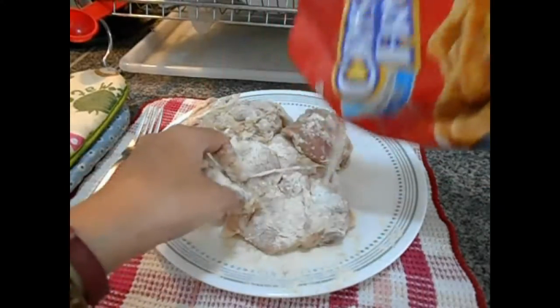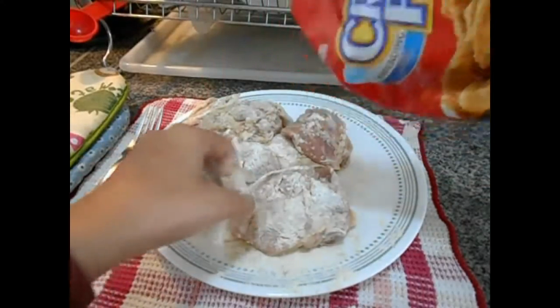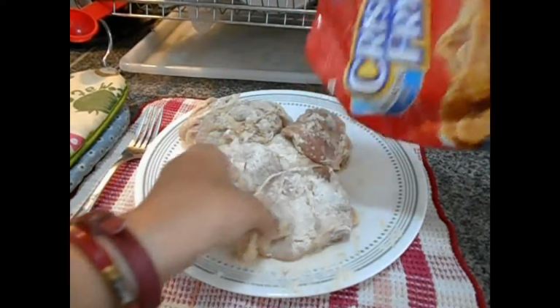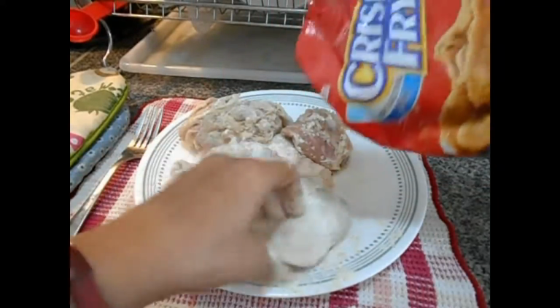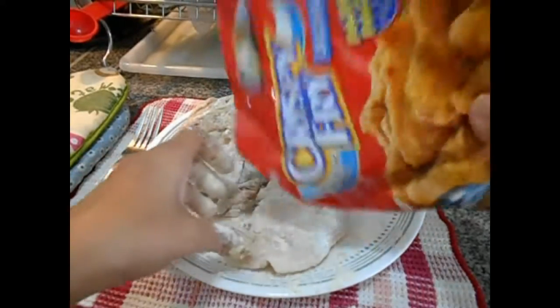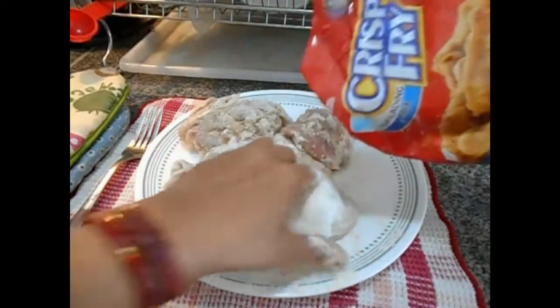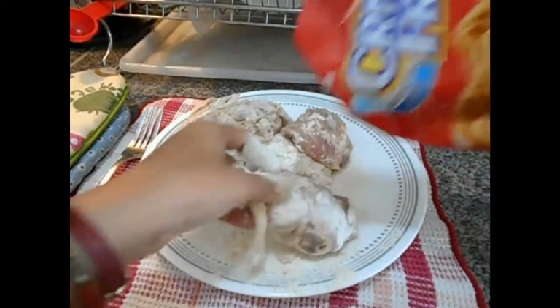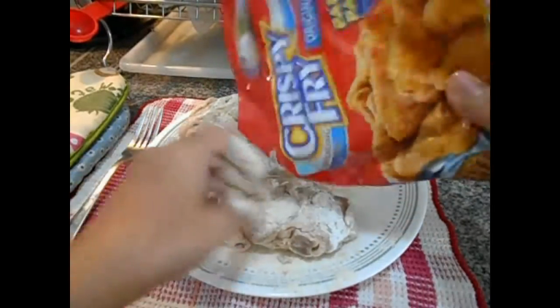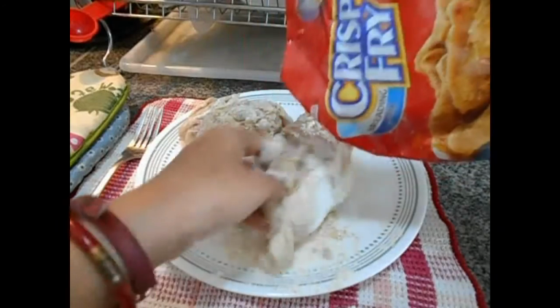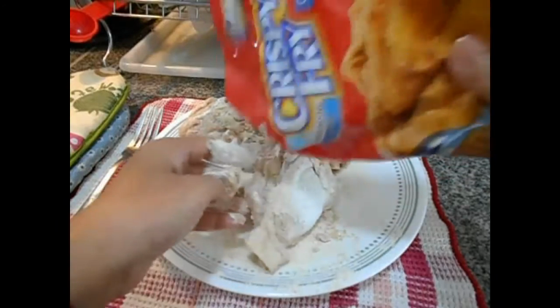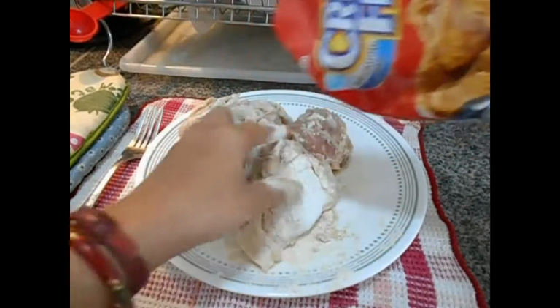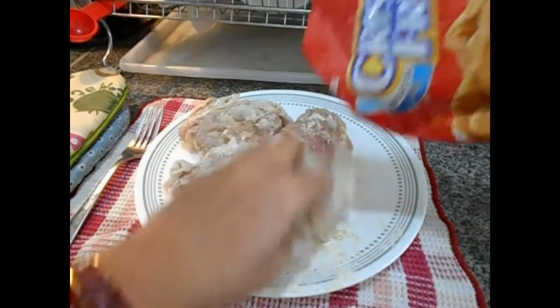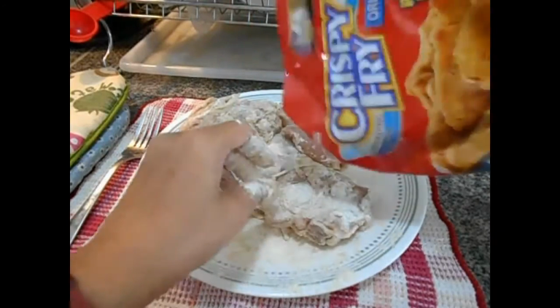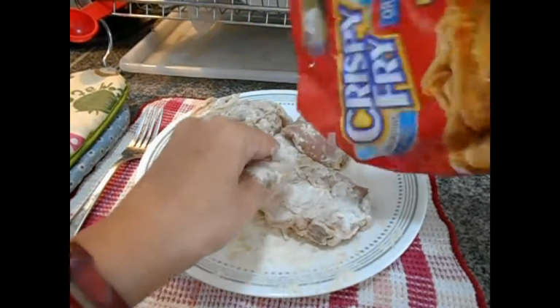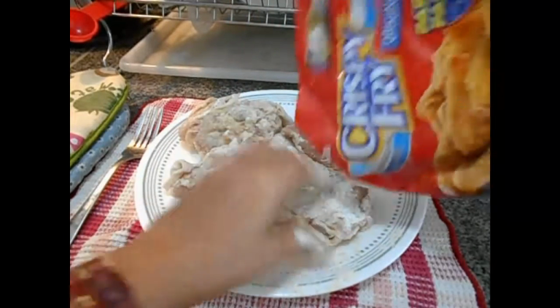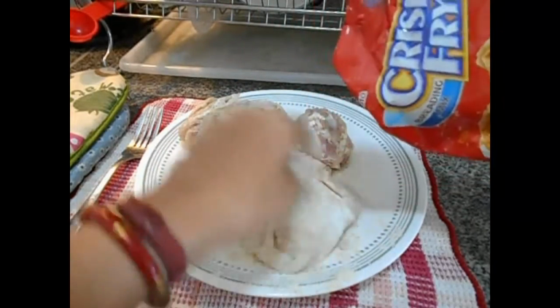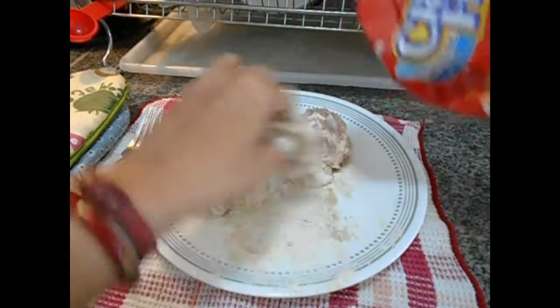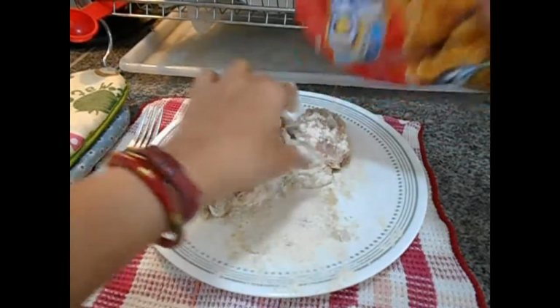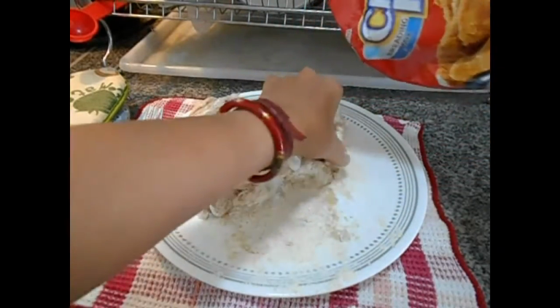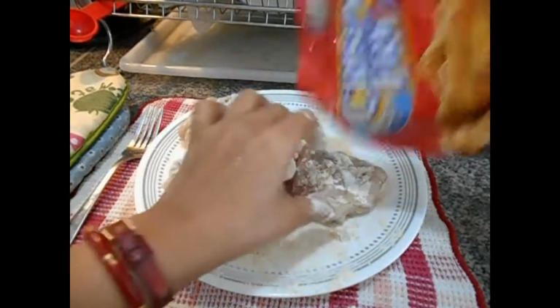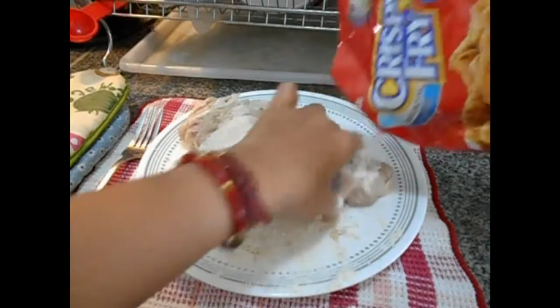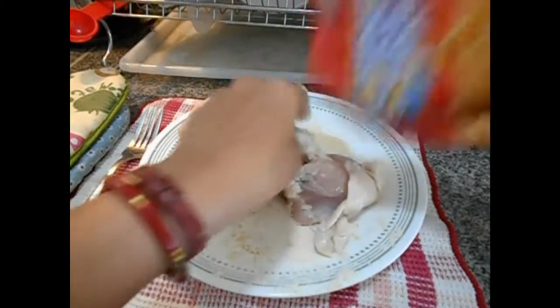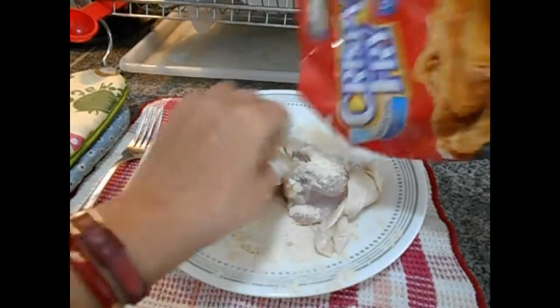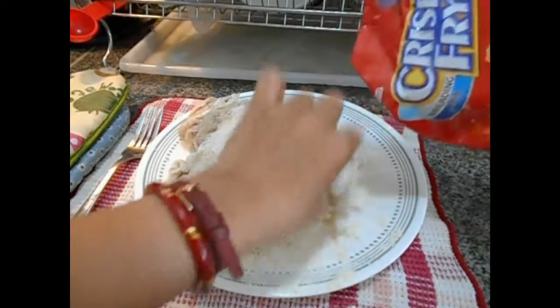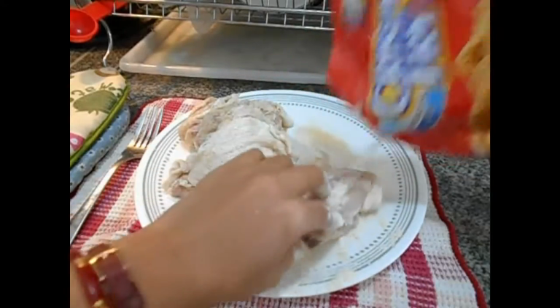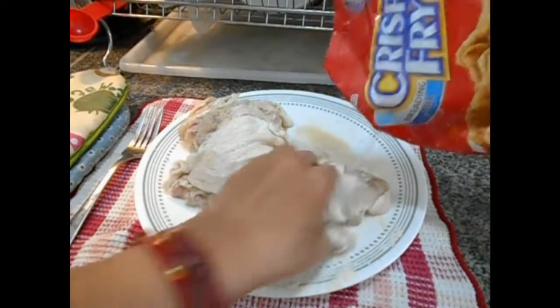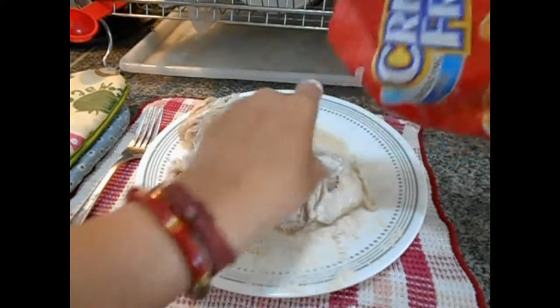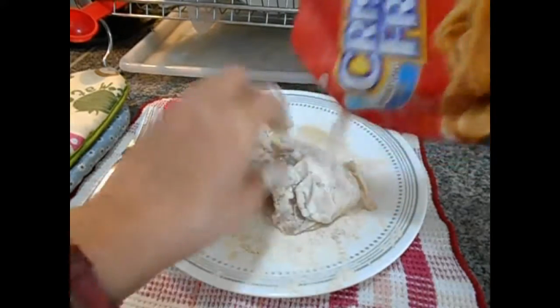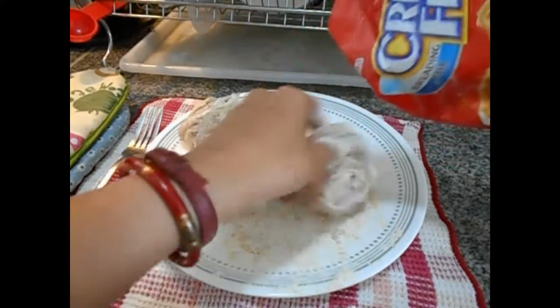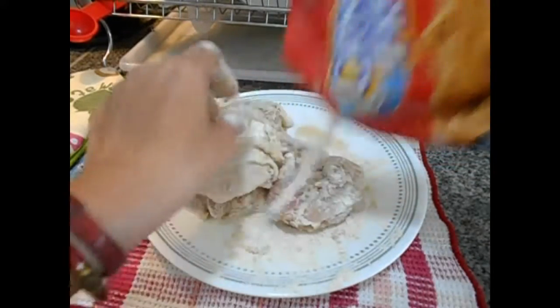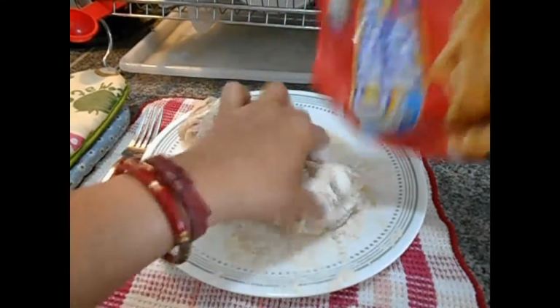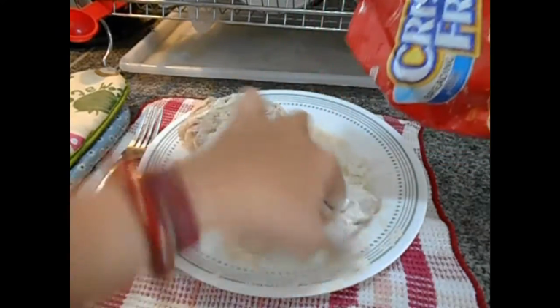So, ganyan lang sya. Pagkatapos, magpainit tayo ng deep fry — yung lulutuan natin ng fried chicken. Nakaready na sya, ready to fry na lang.